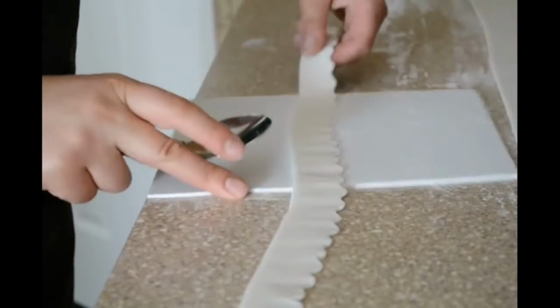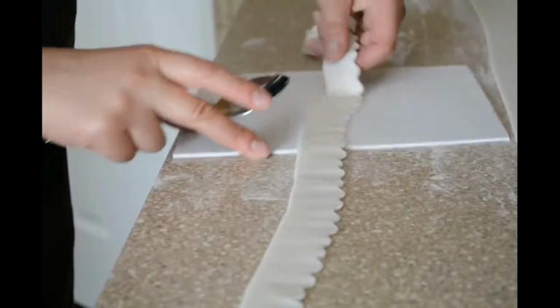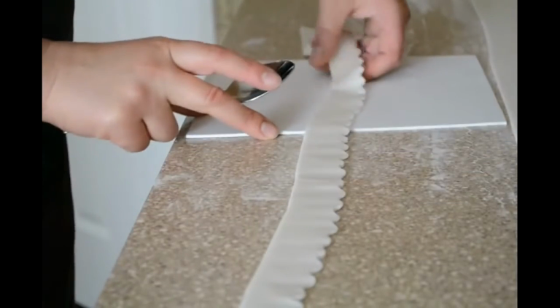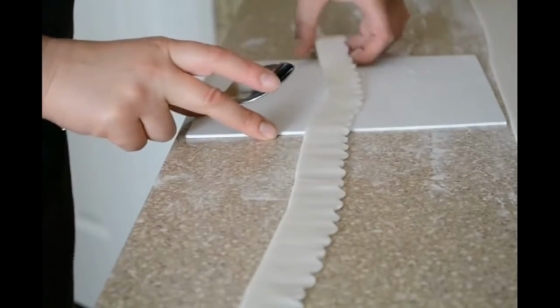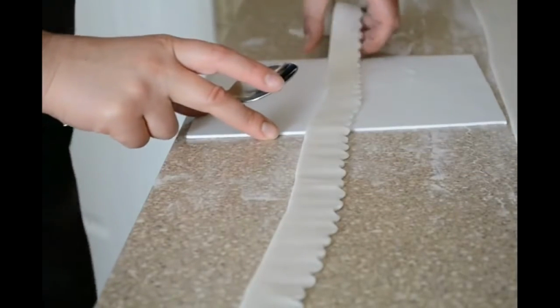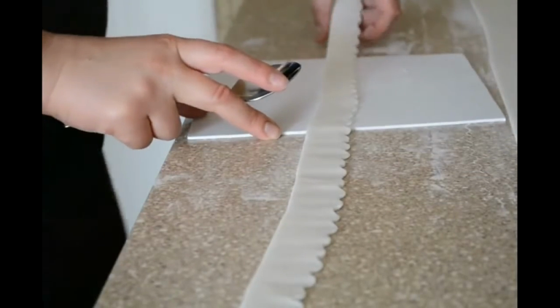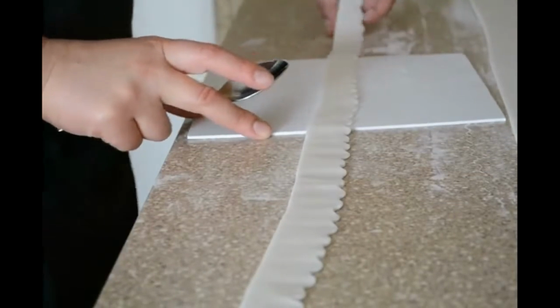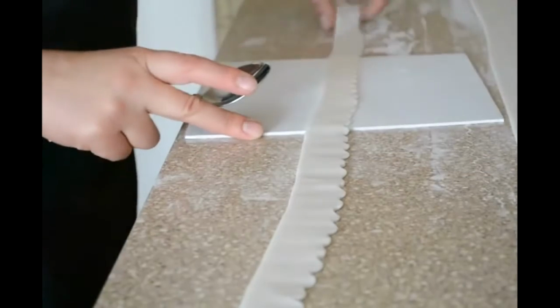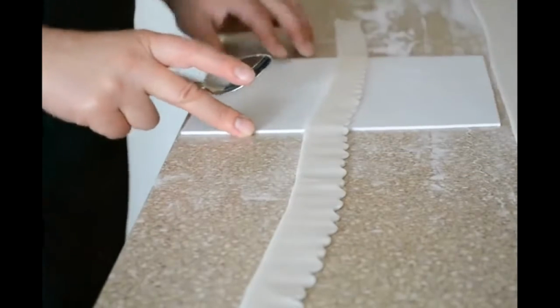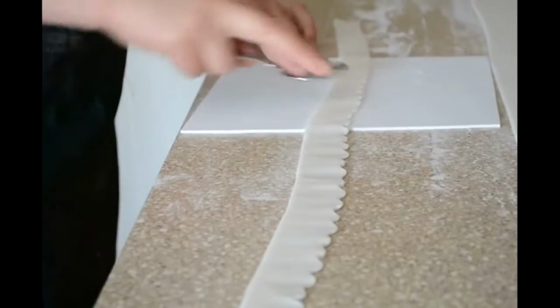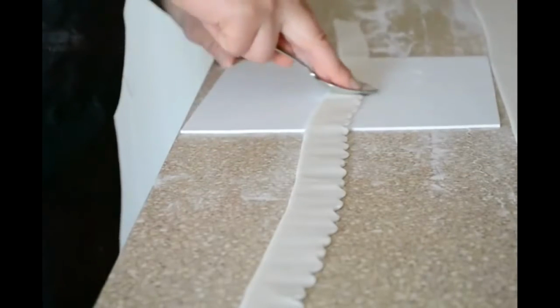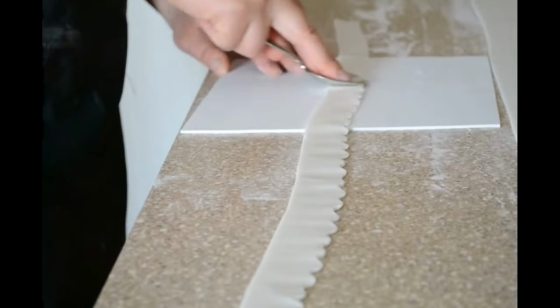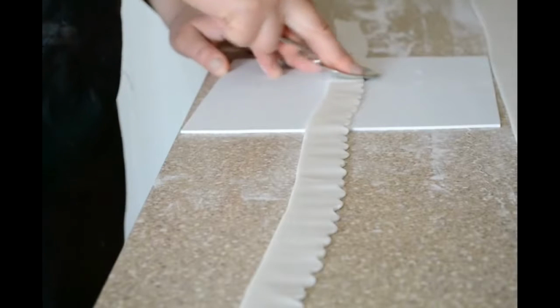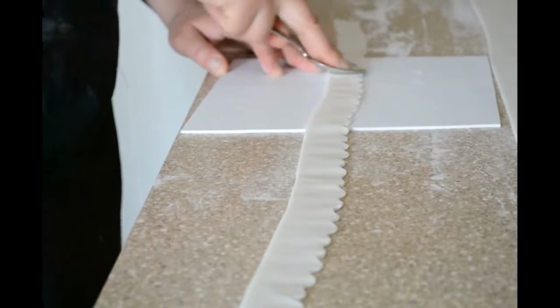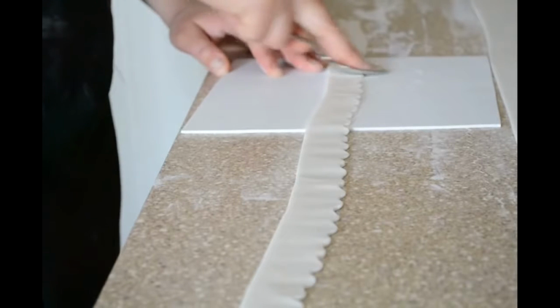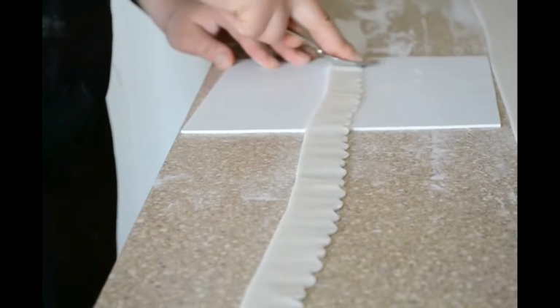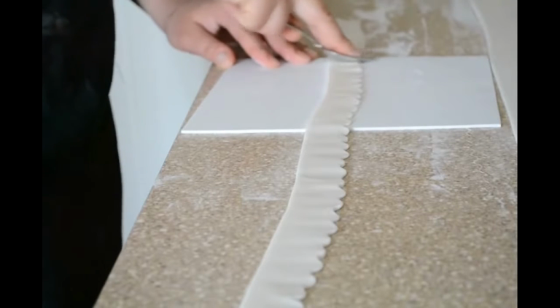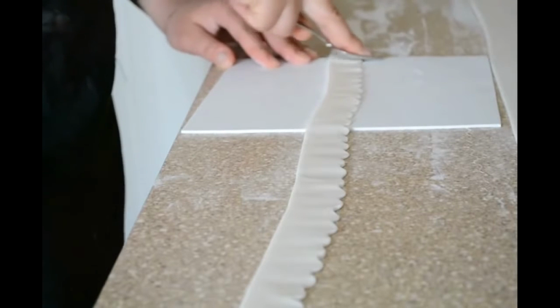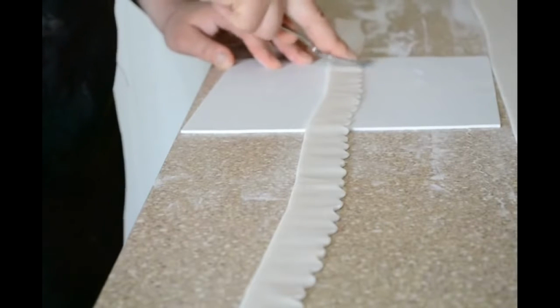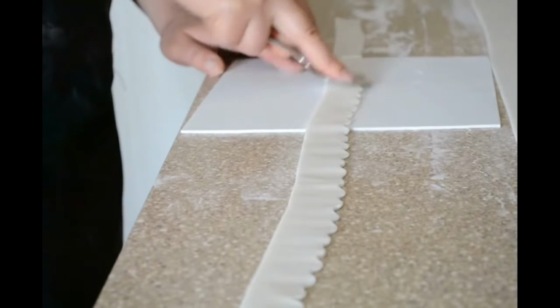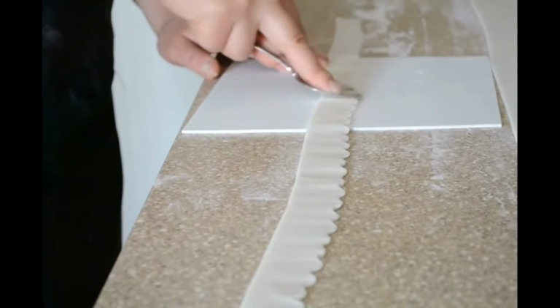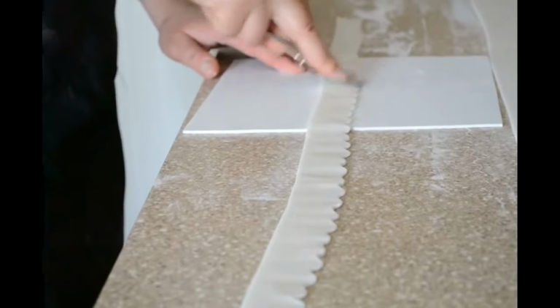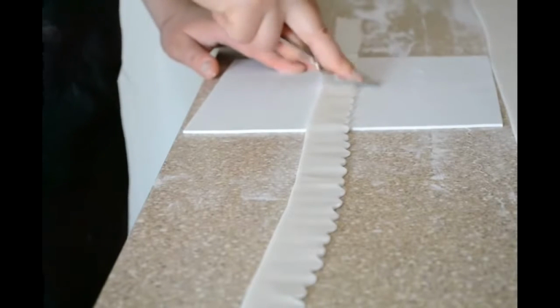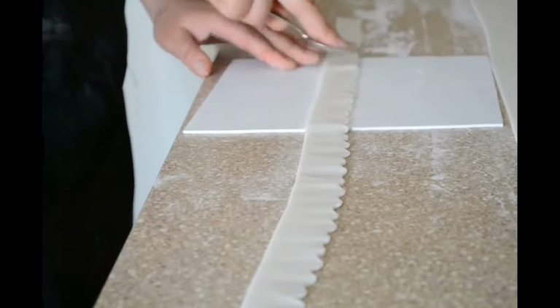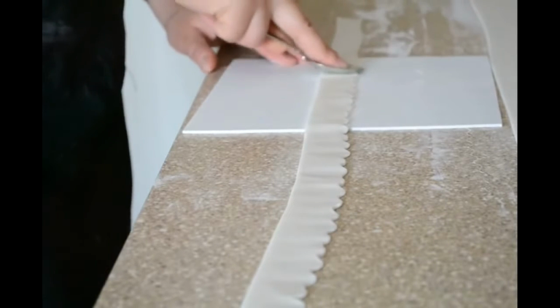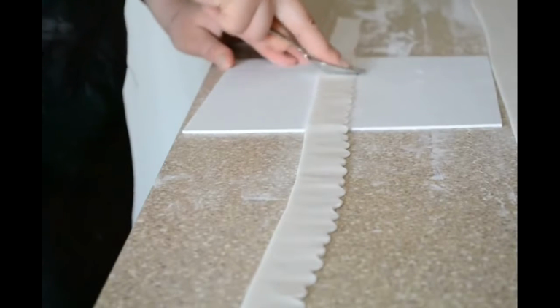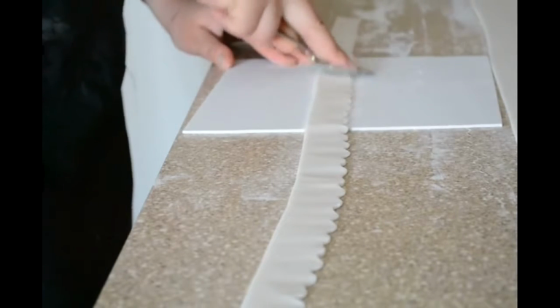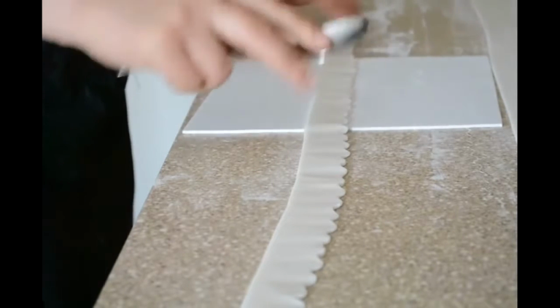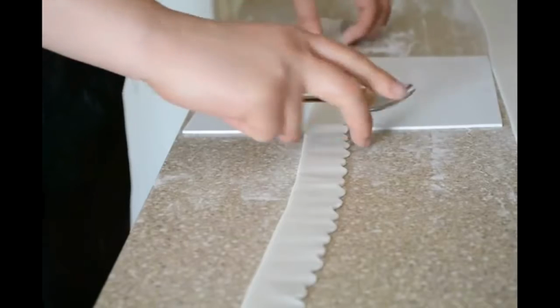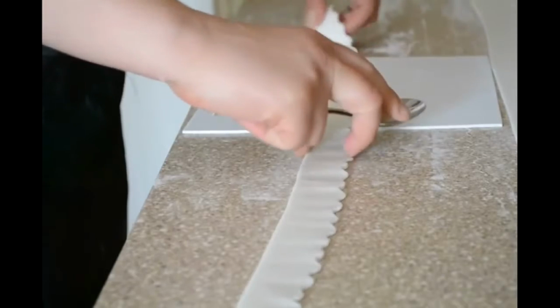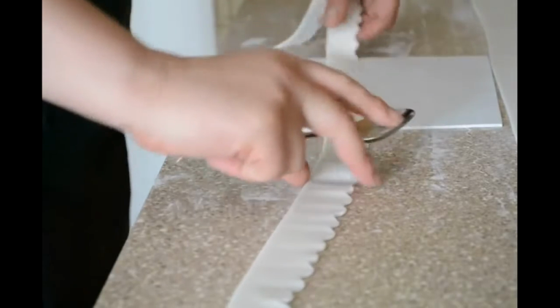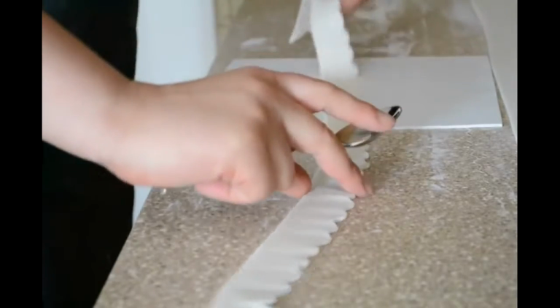I want to make the edges a little bit thinner, that is why I am doing this. And I am going to make them look all not the same.